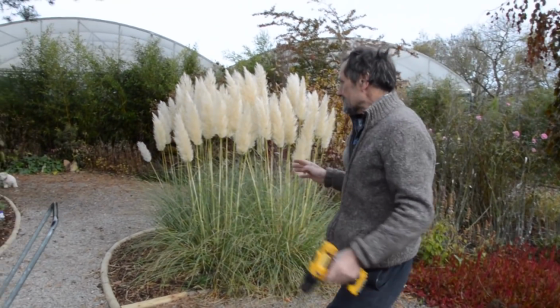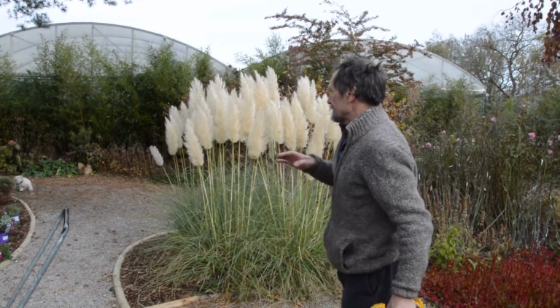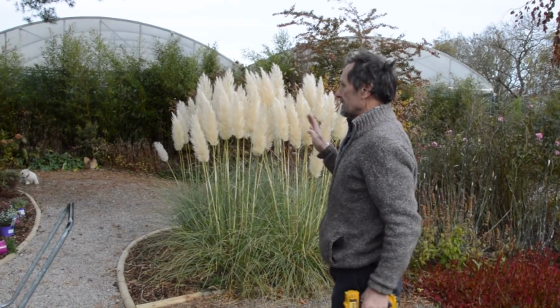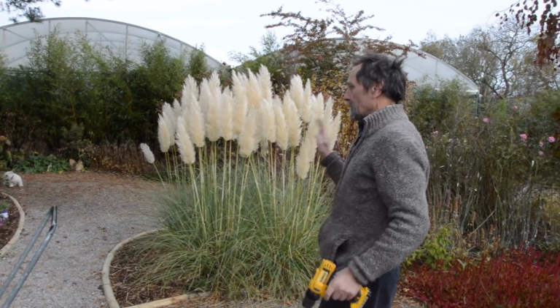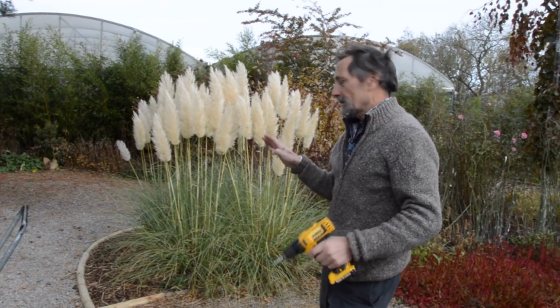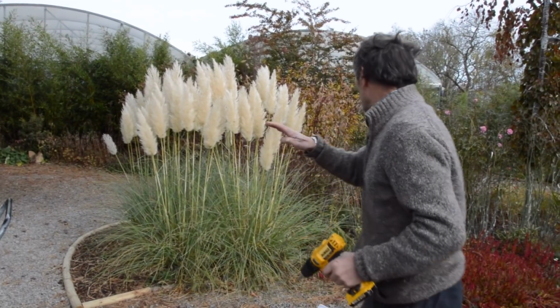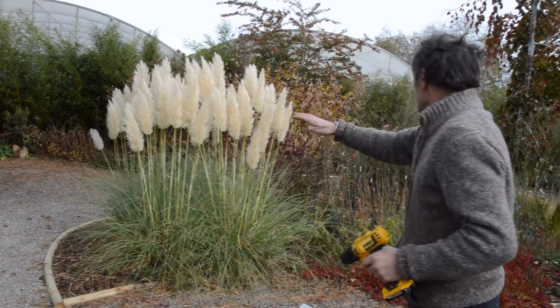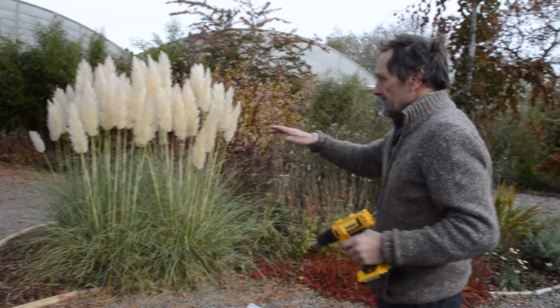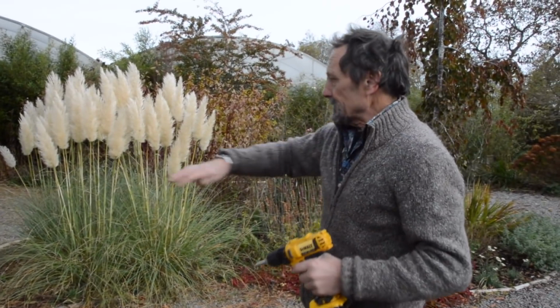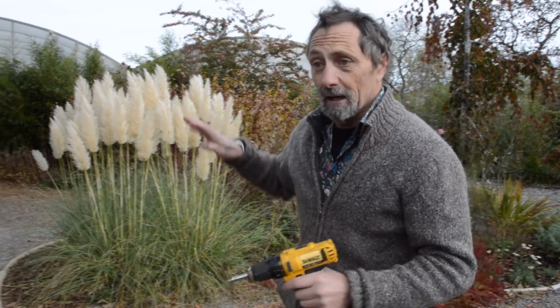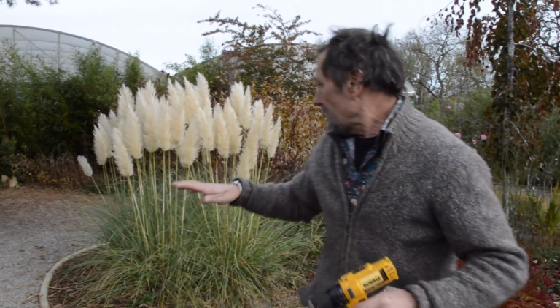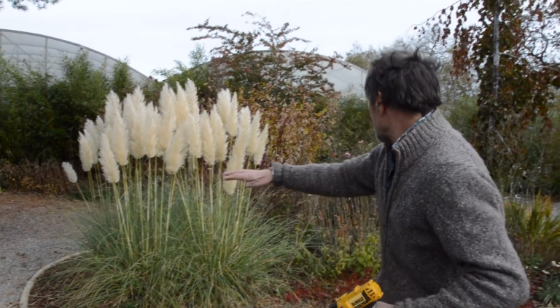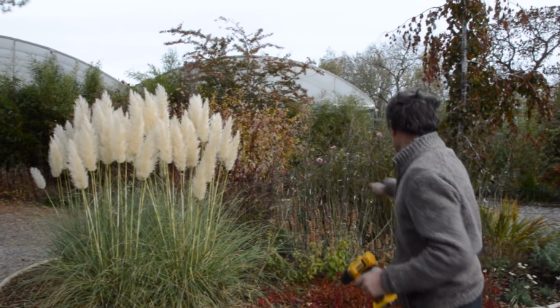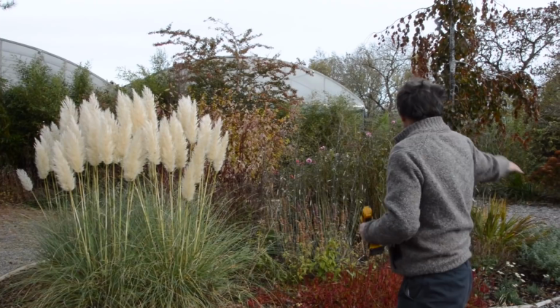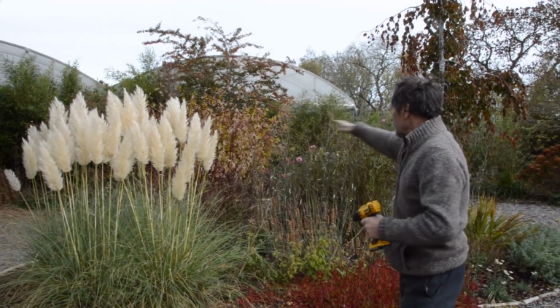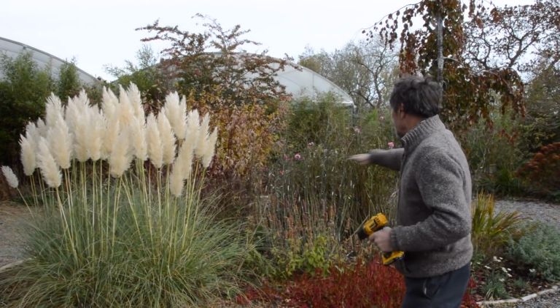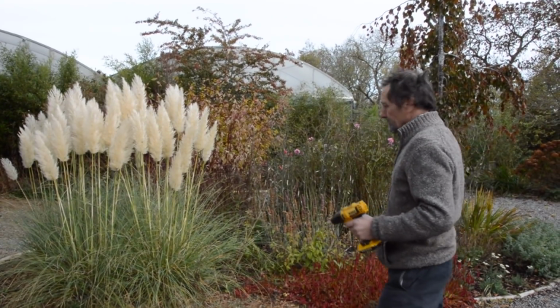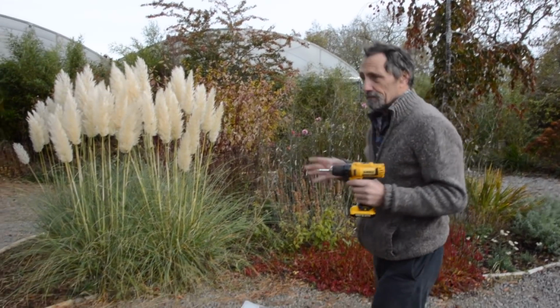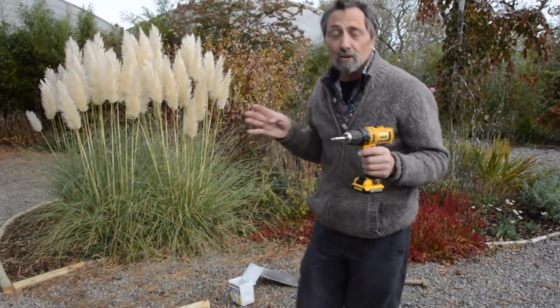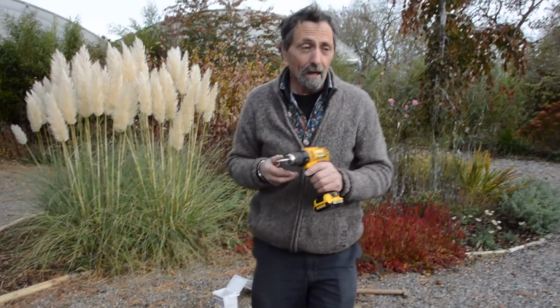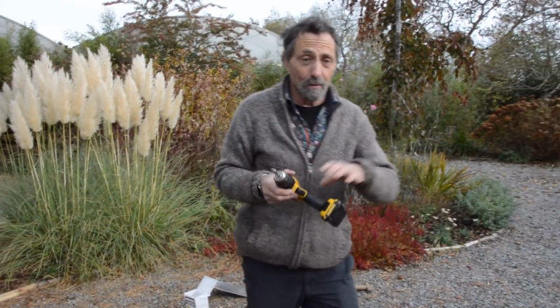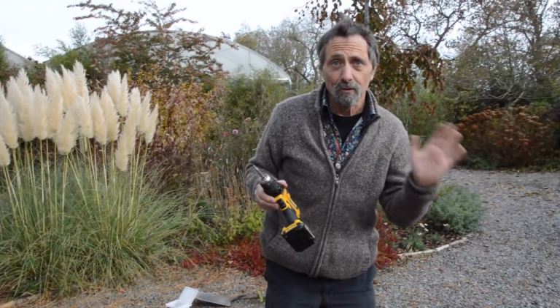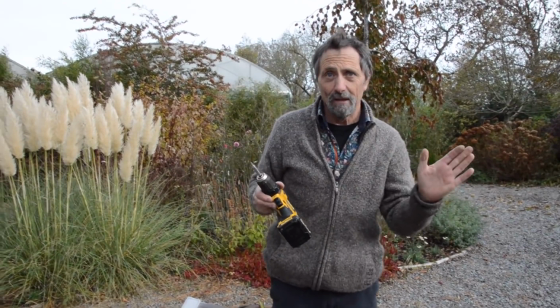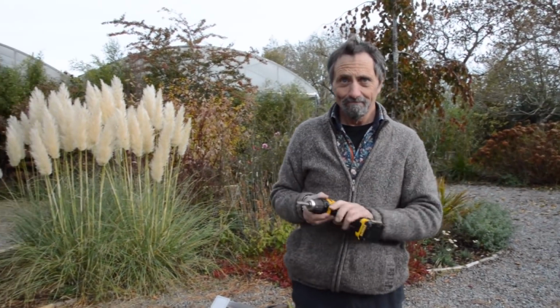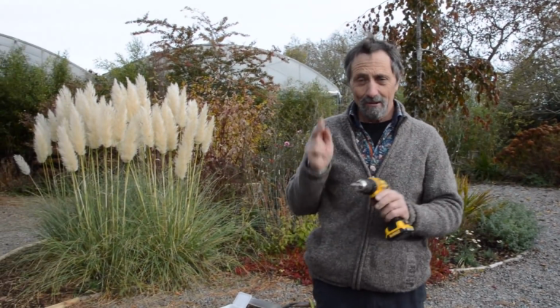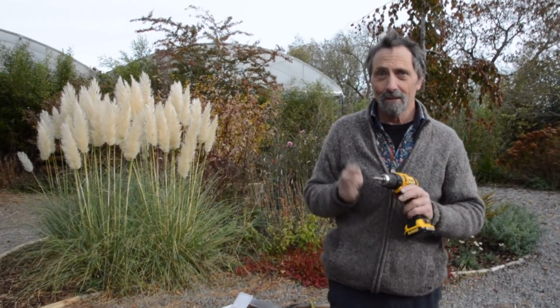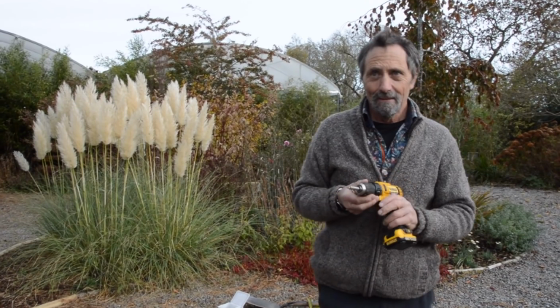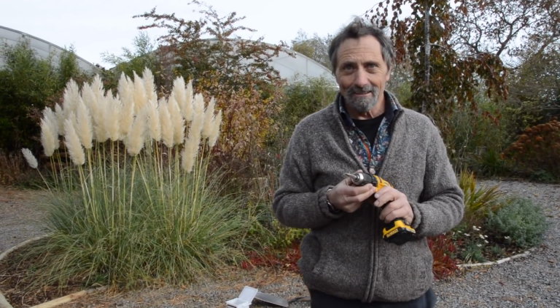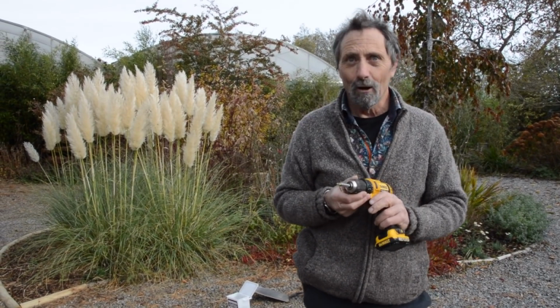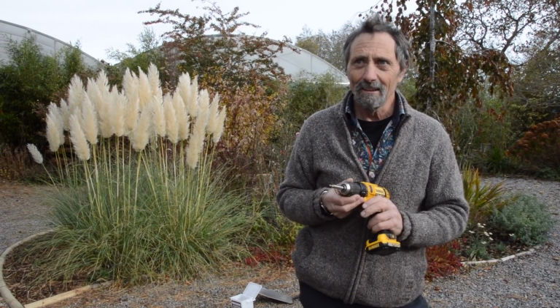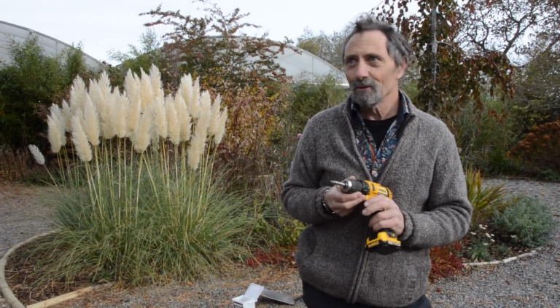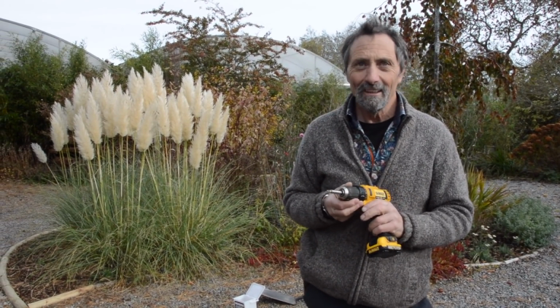That's the finish of our border, and this is the finish of our path. And we have this lovely island bed here, which is a bonus. Thanks for listening, or watching, or doing both. Thank you.